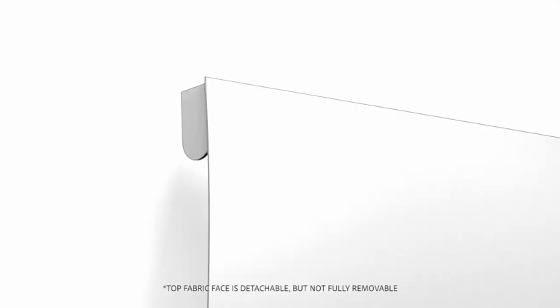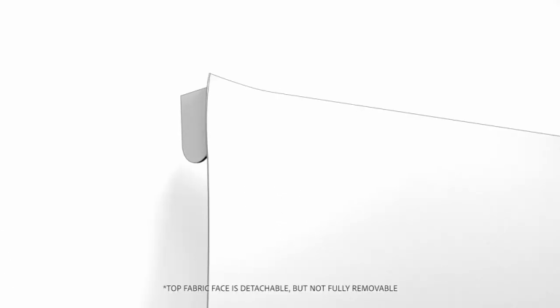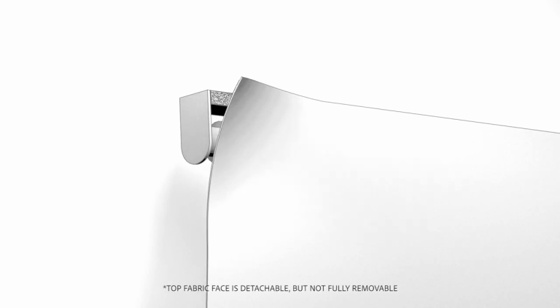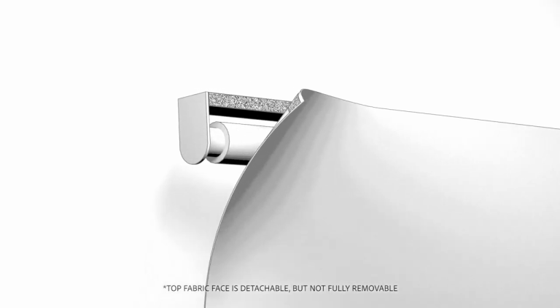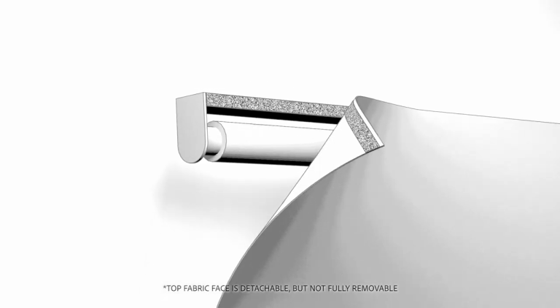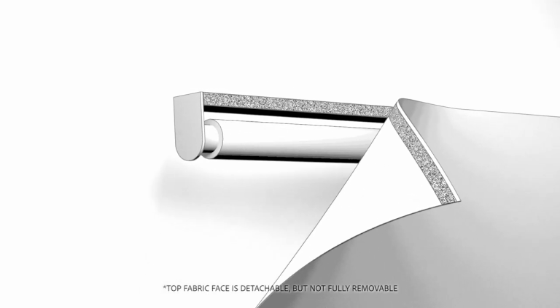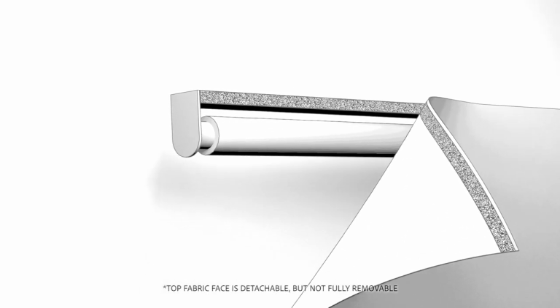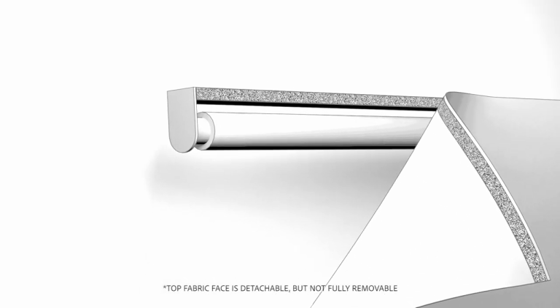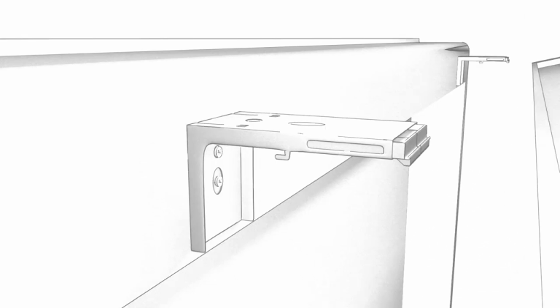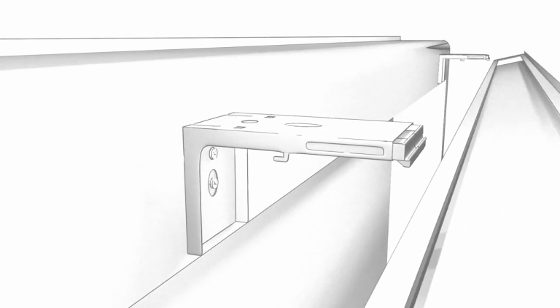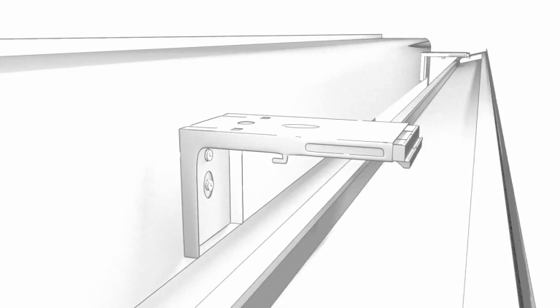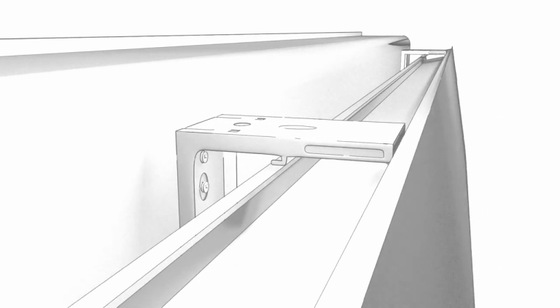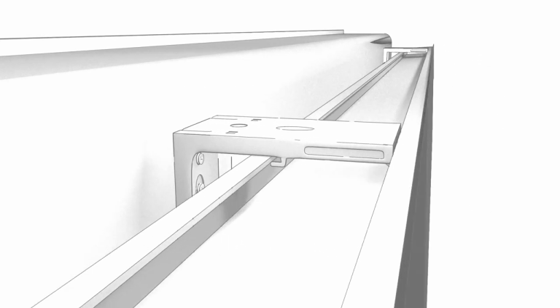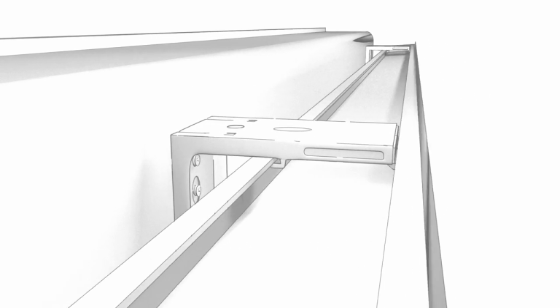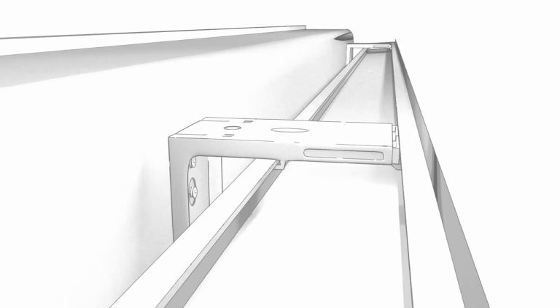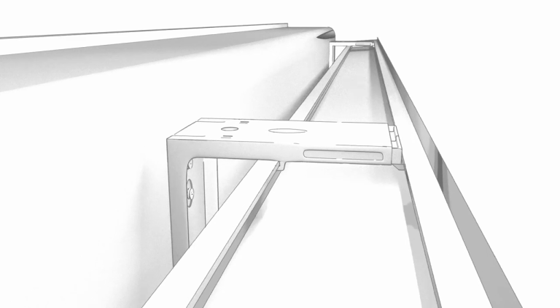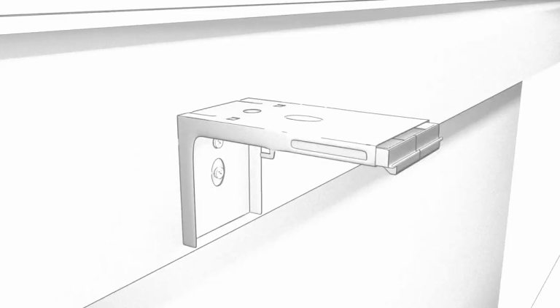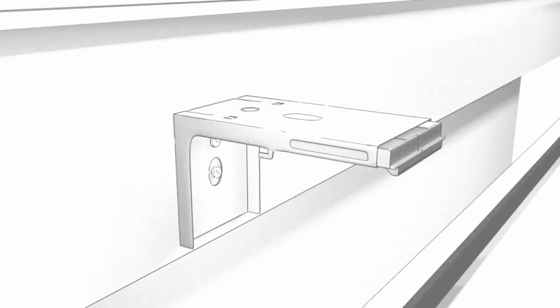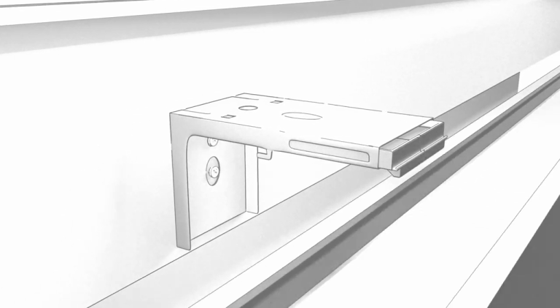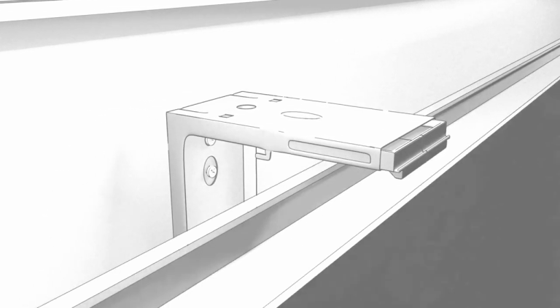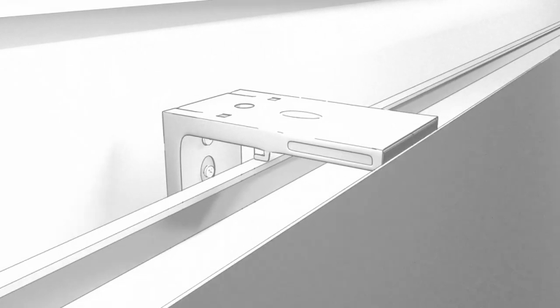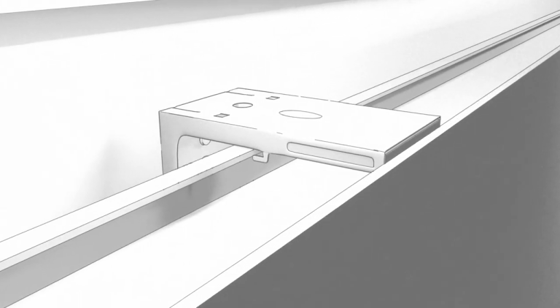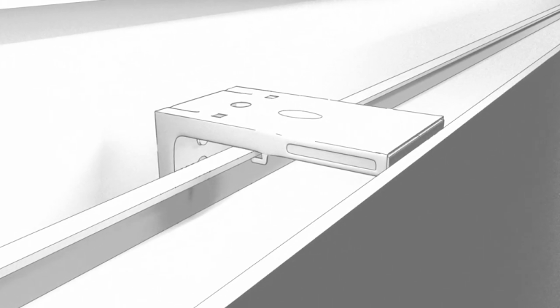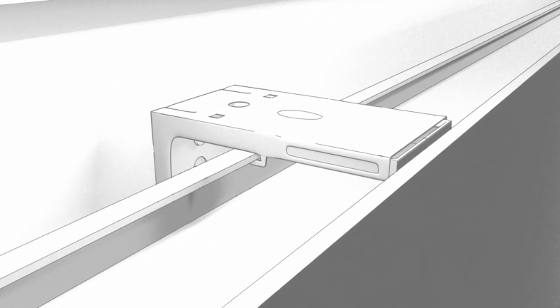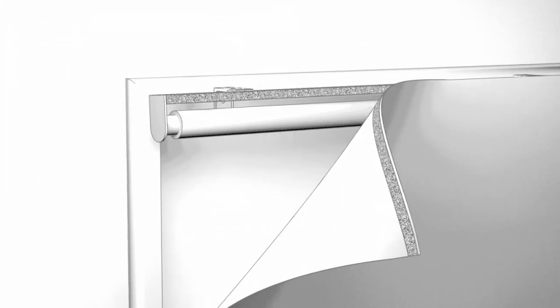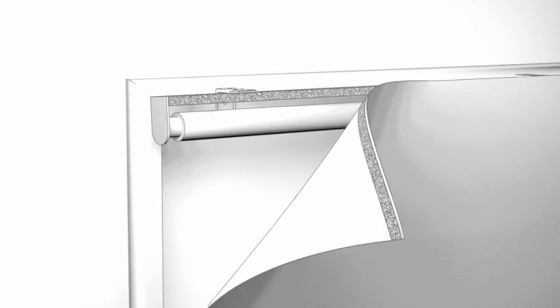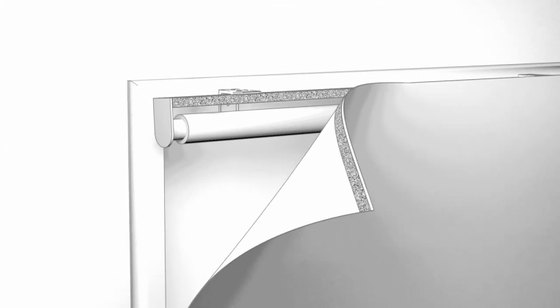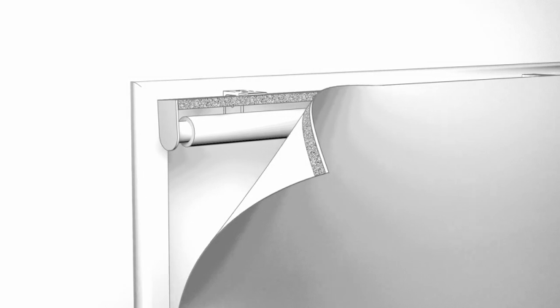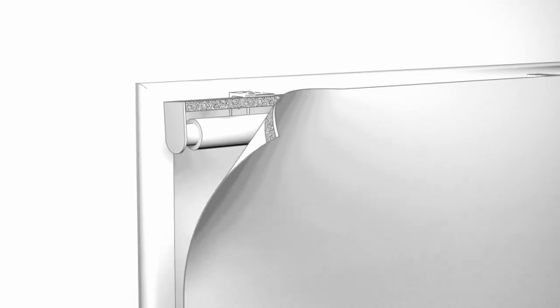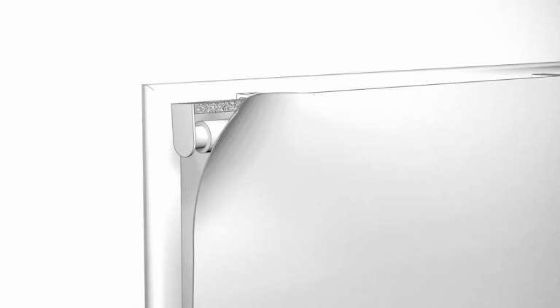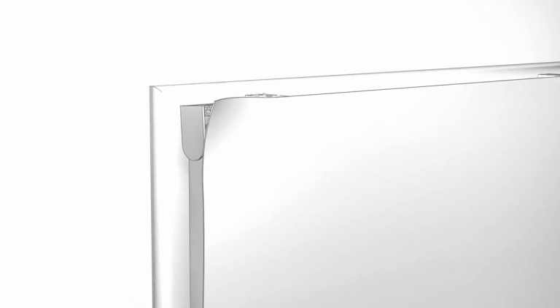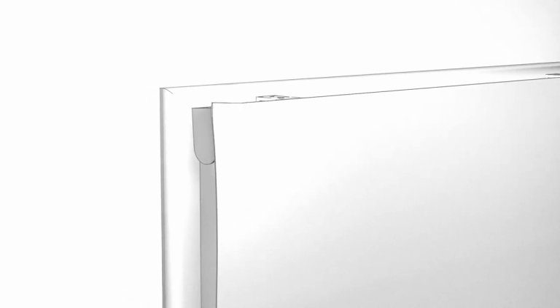For an easier fit, detach the Roman Shade from the front, place the headrail onto the brackets by inserting the back side of the headrail on first, and then pushing the front side upward until it snaps. Once secured, simply reattach the fabric face.